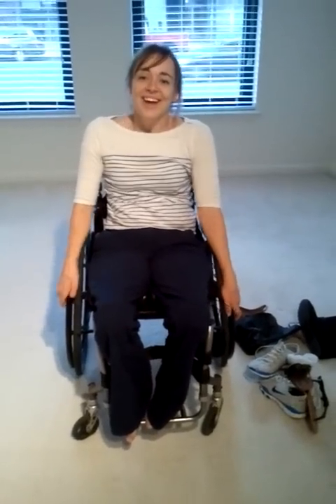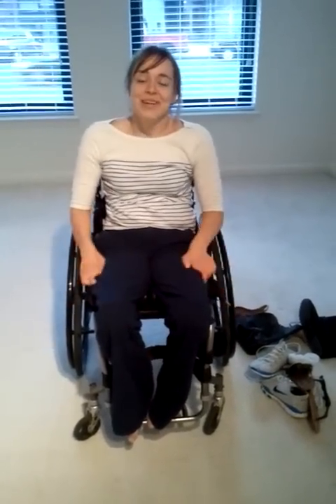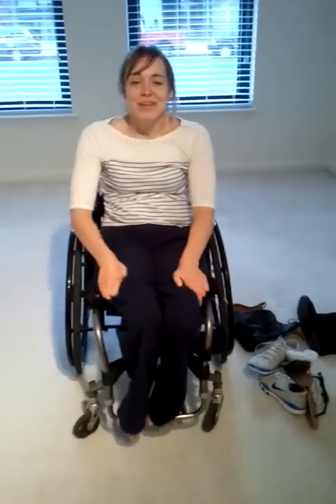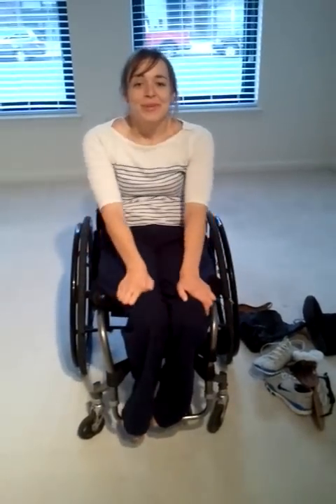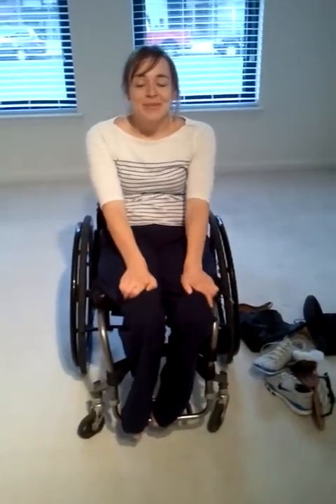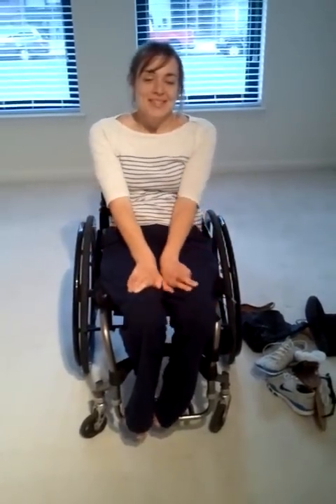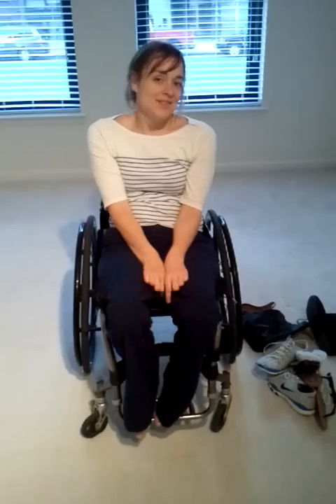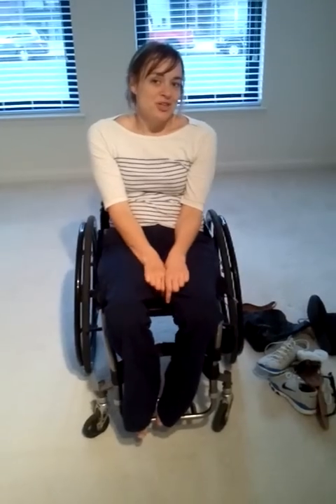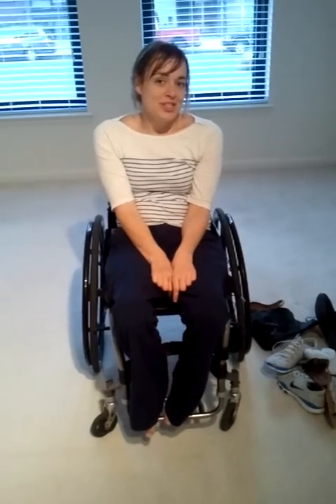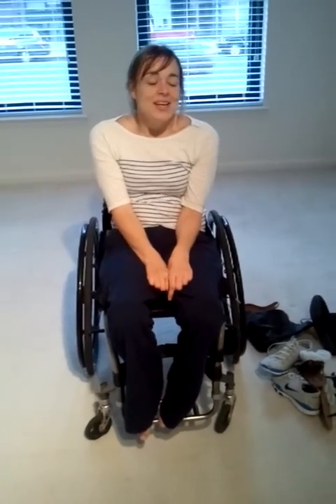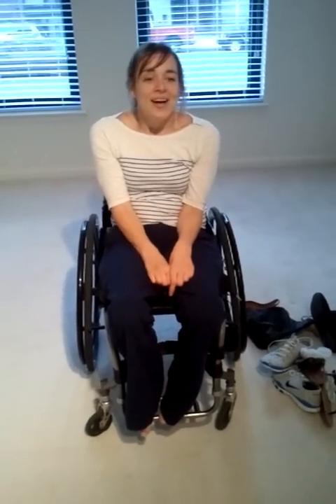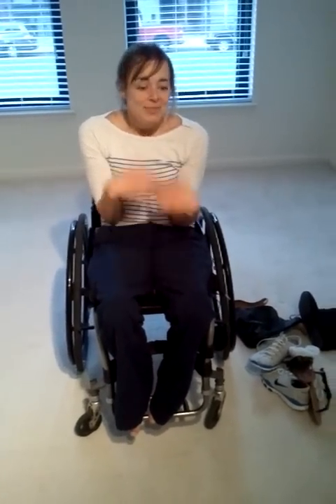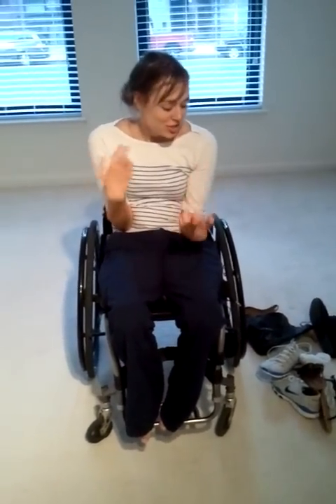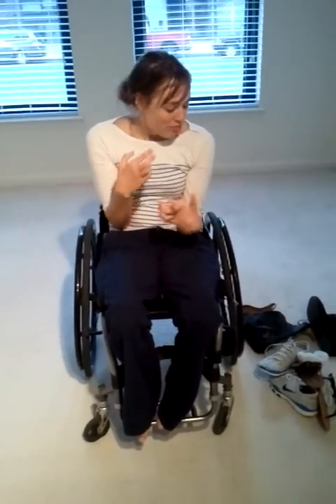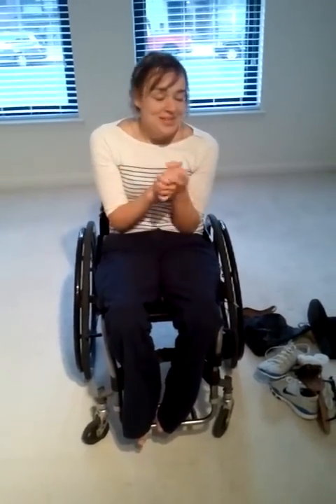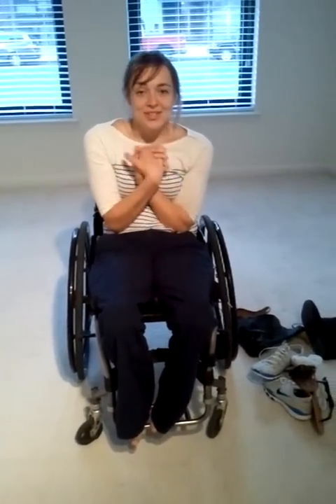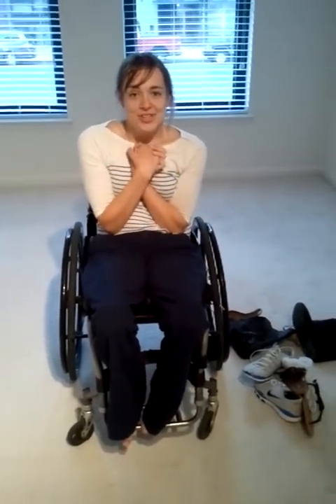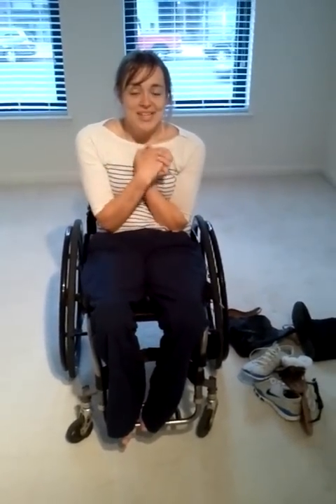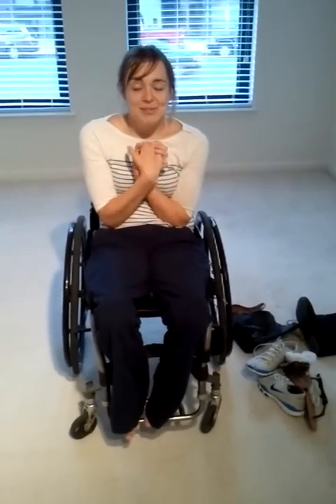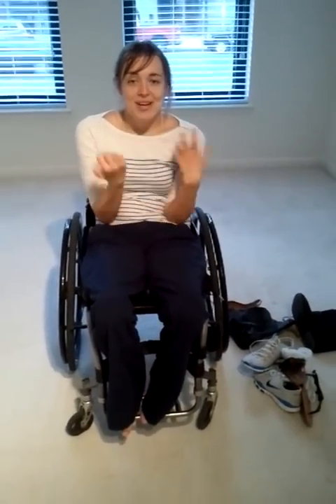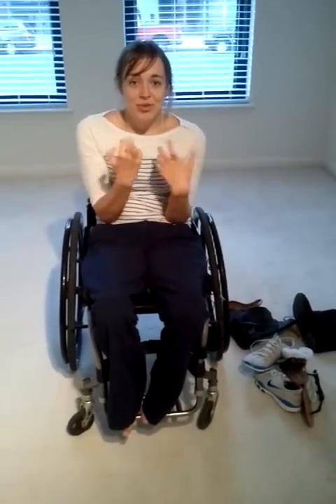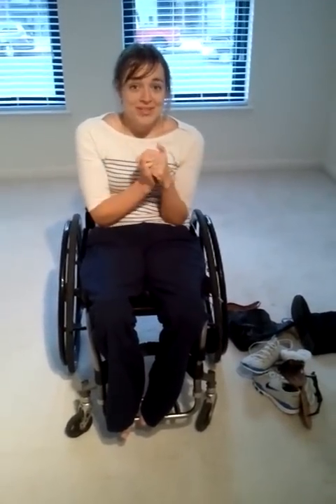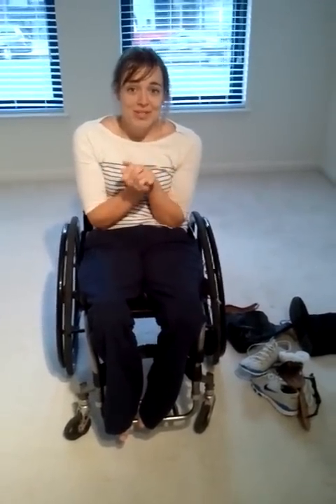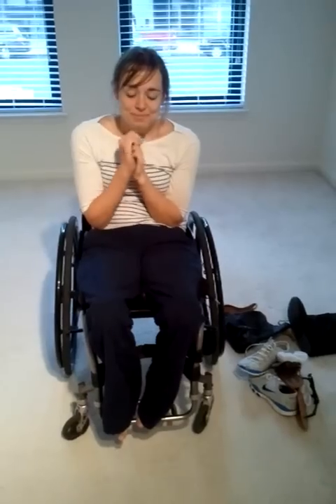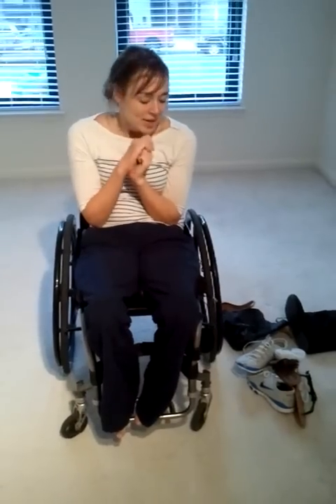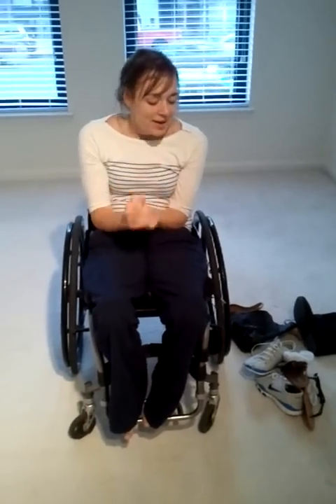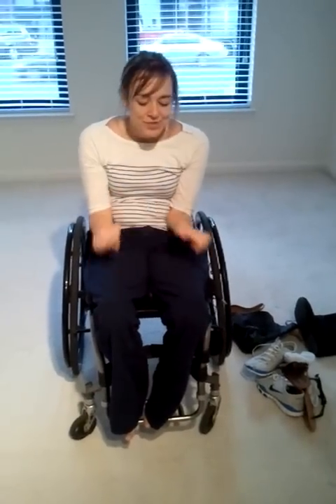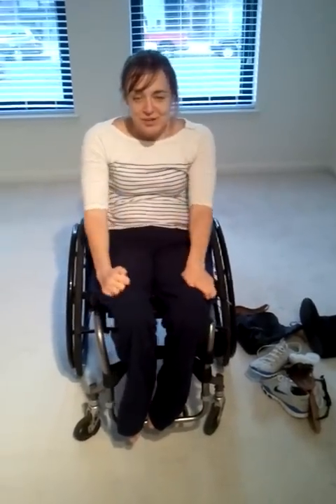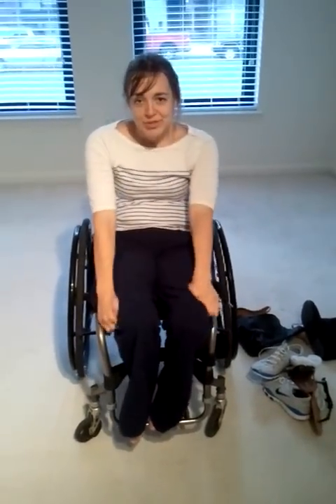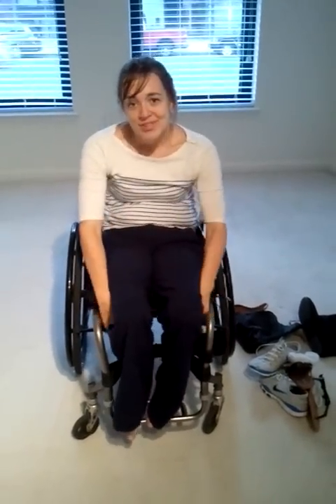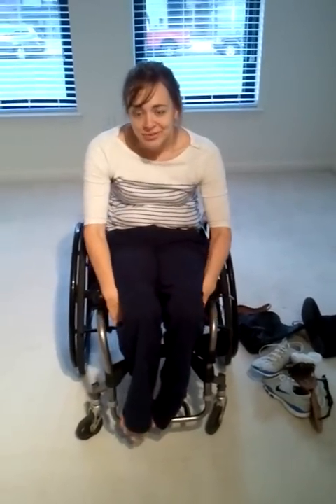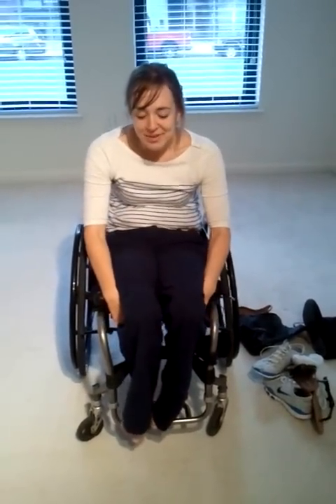Hi, my name is Beth Colby. I'm a C6-7 quadriplegic and I'm going to show you how I put my socks and shoes on today. I actually got a few requests on how I do it, so I'll start with gym shoes and then go from there.